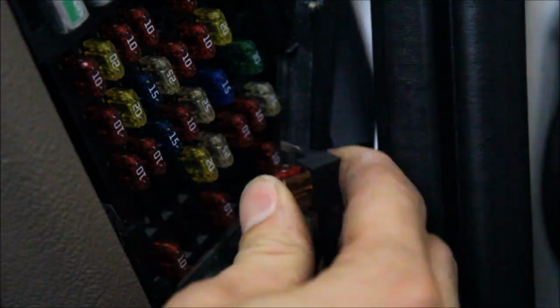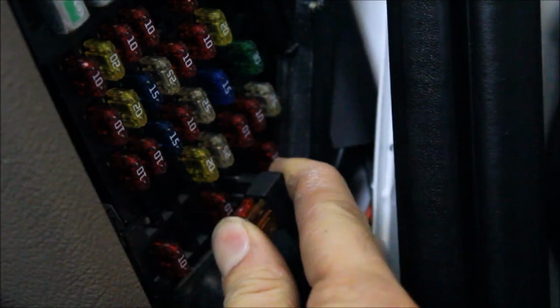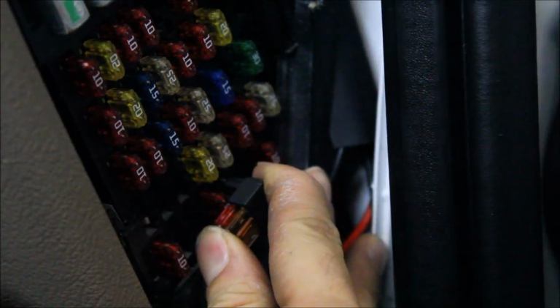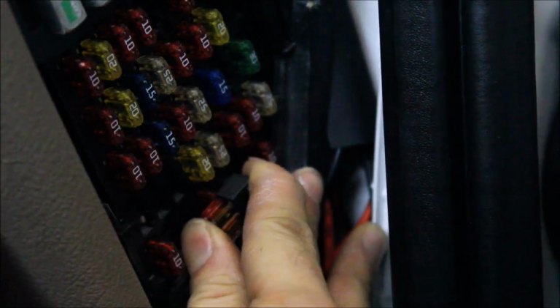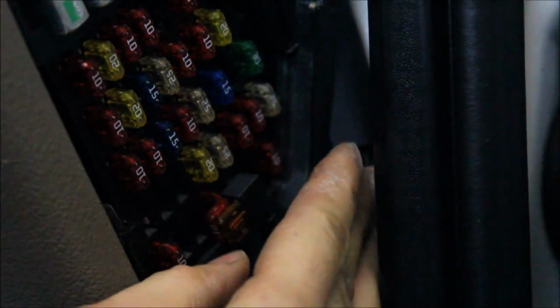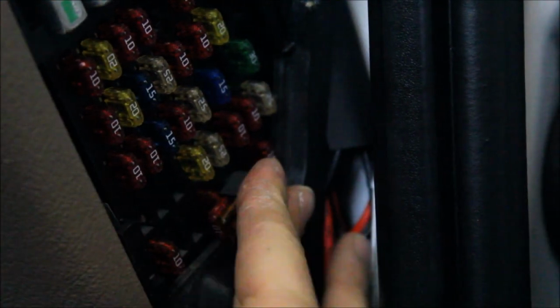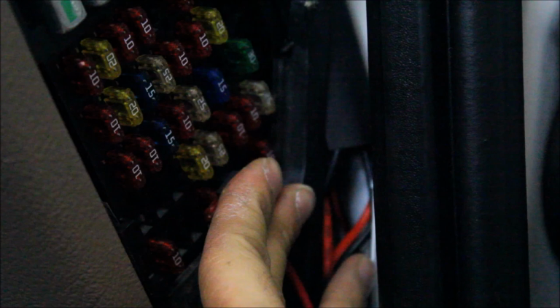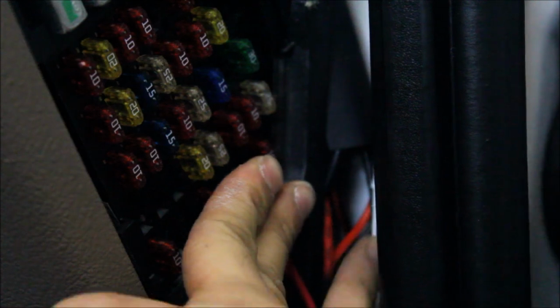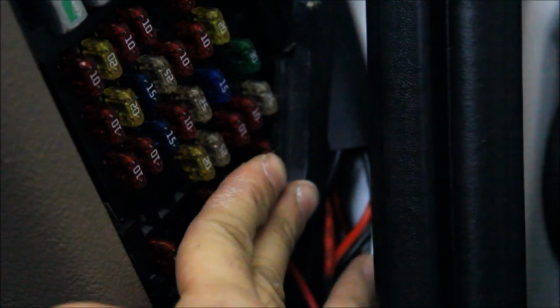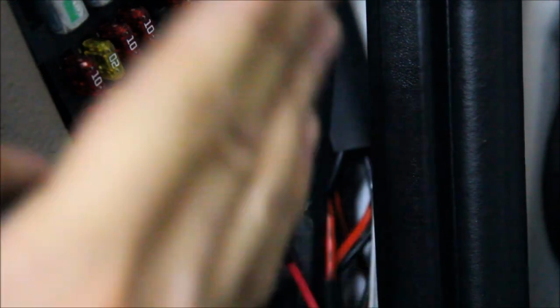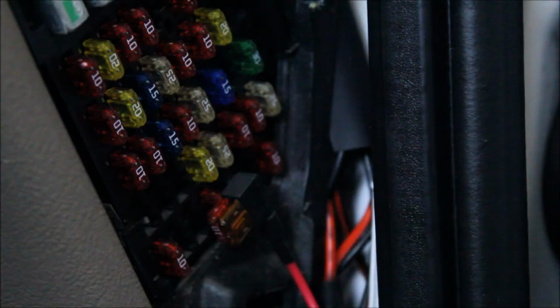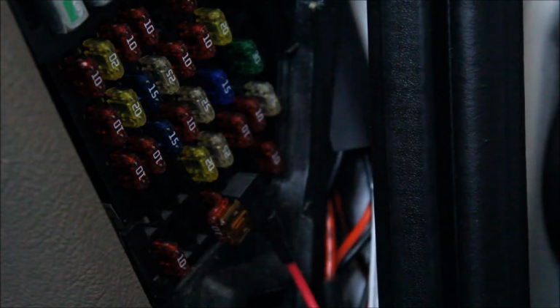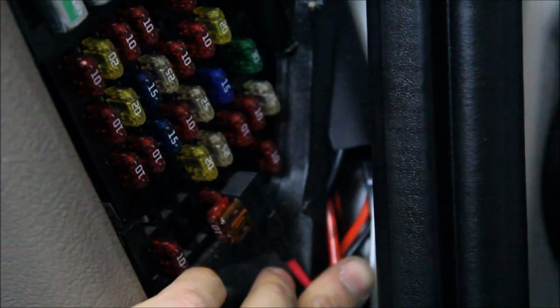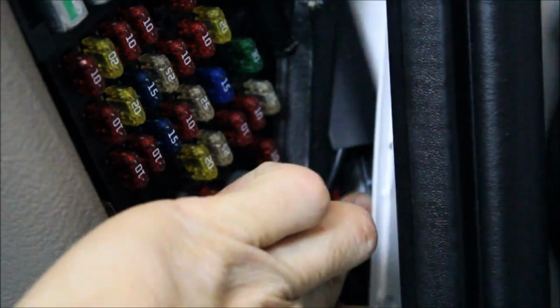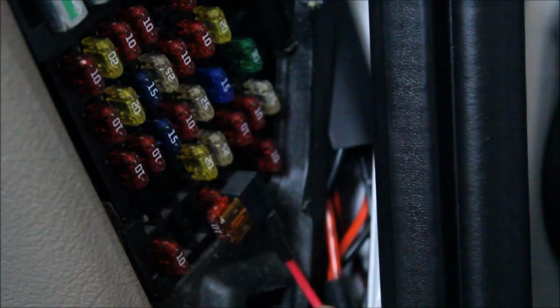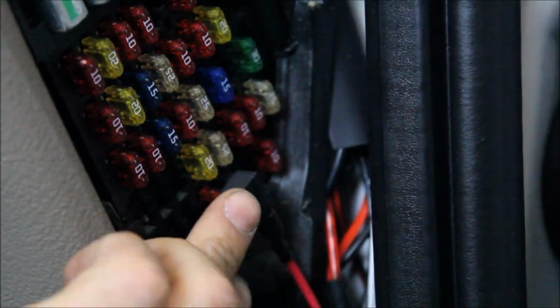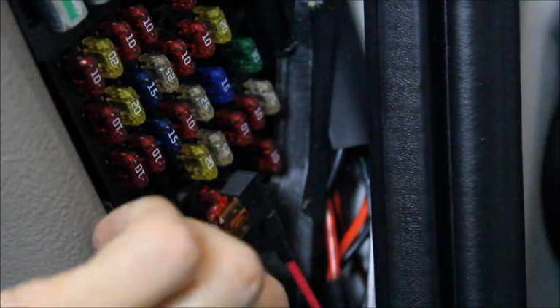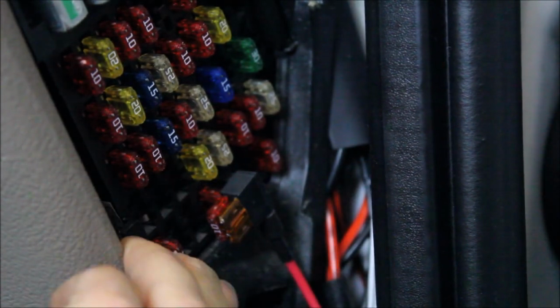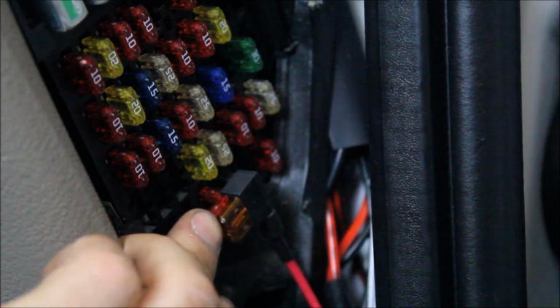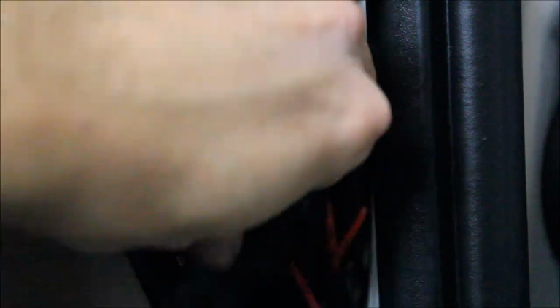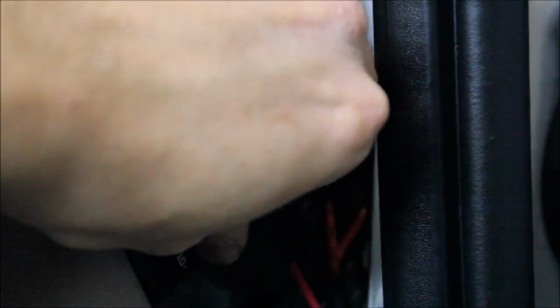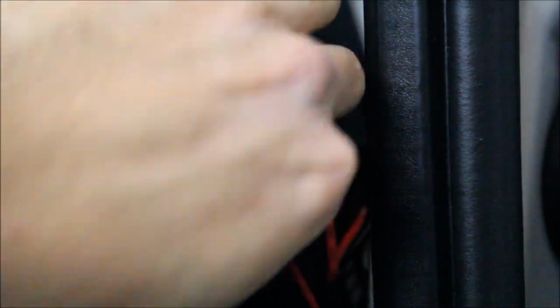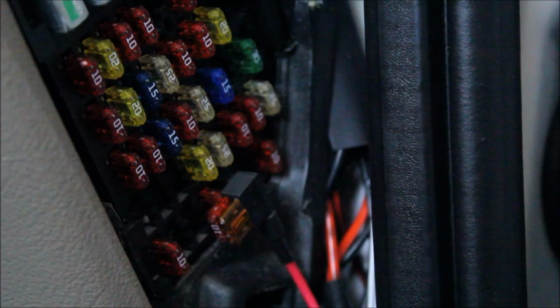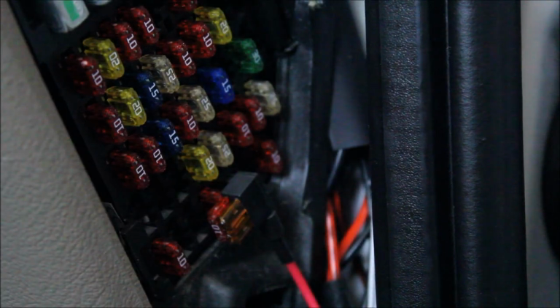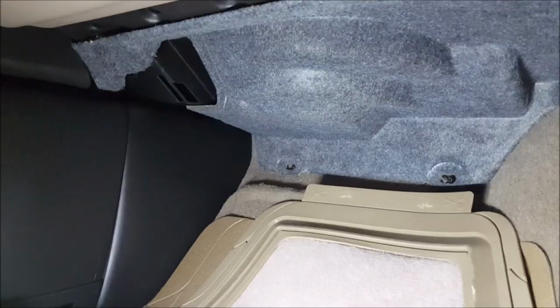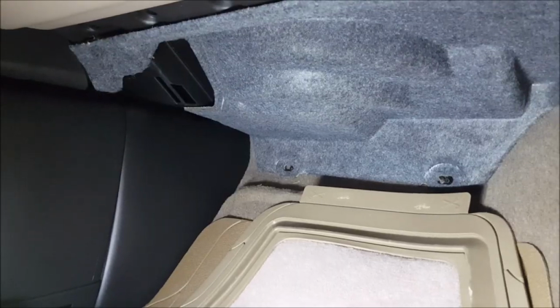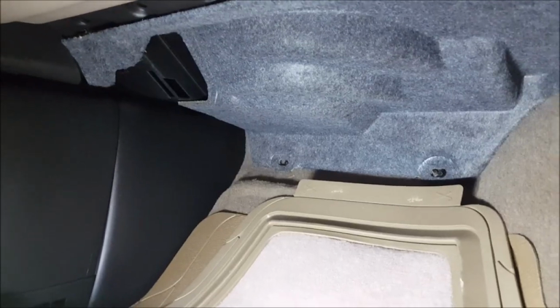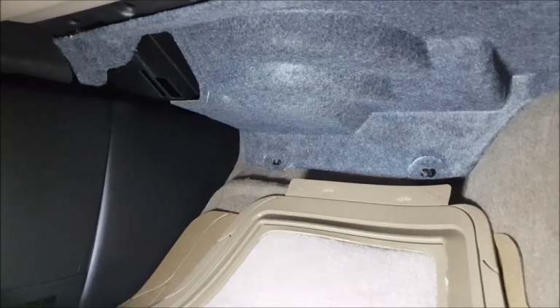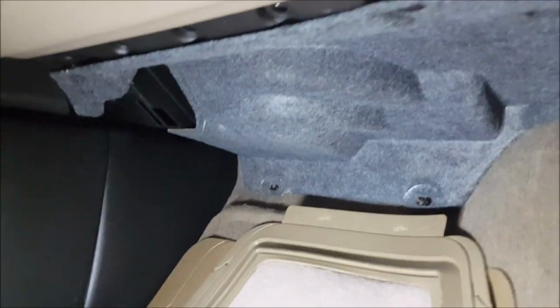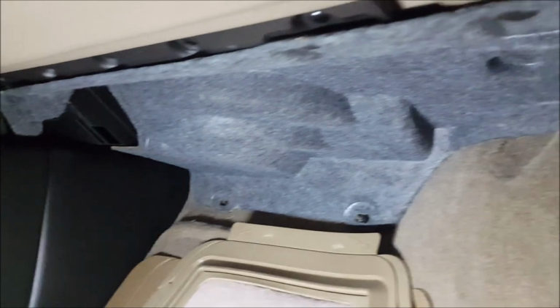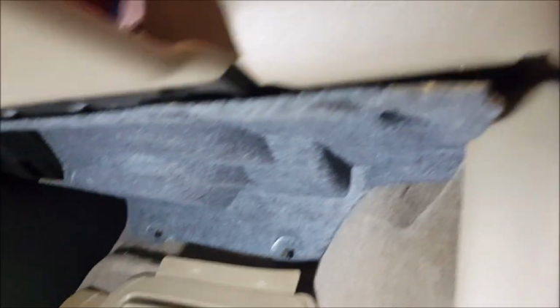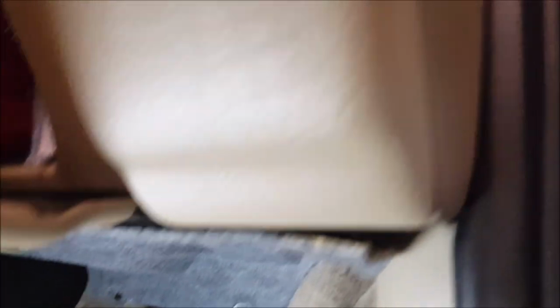This little guy goes back in, we put our cover back on, and tuck away all our wiring. If we ever need to change out any fuses it's easy to take it in and out. With everything back together you can't see any of the aftermarket wiring.